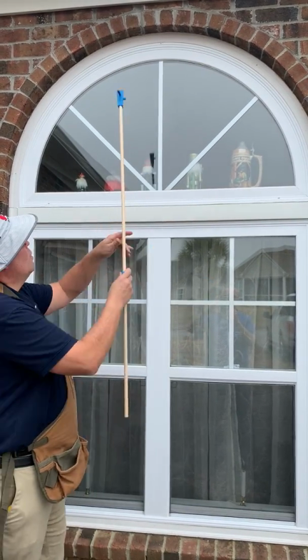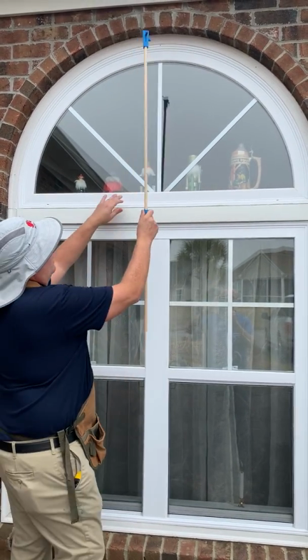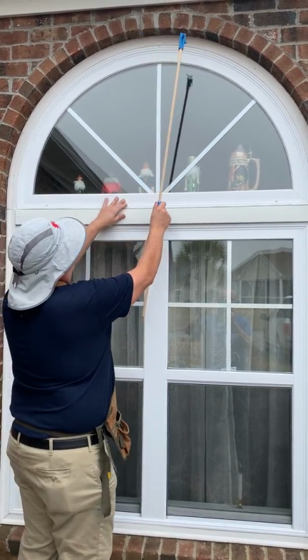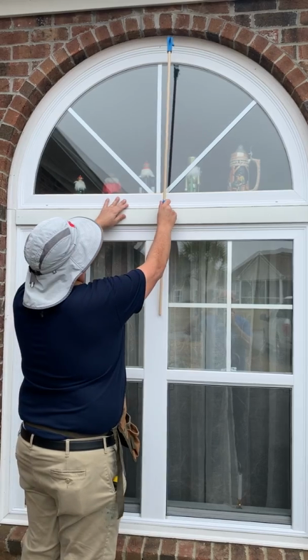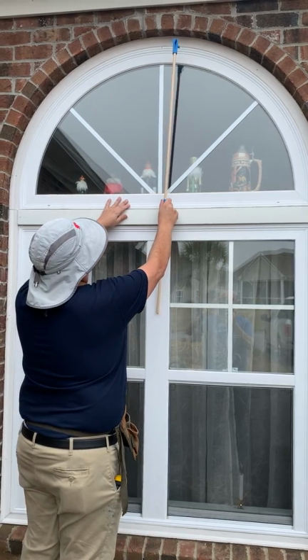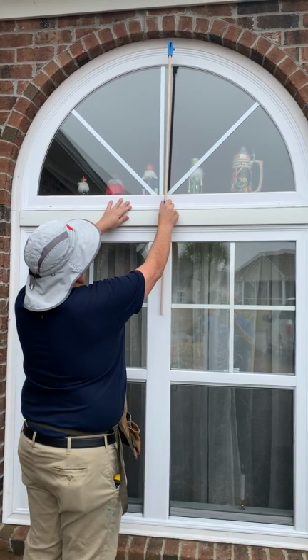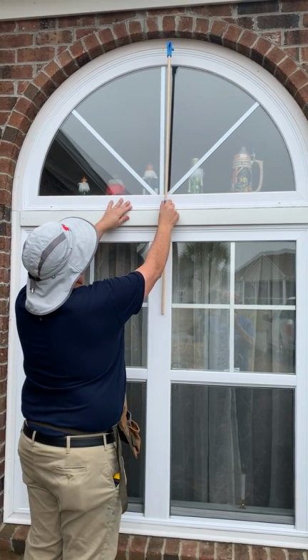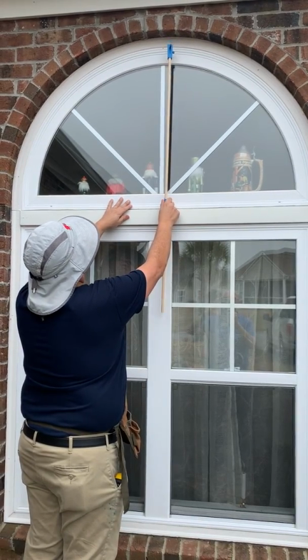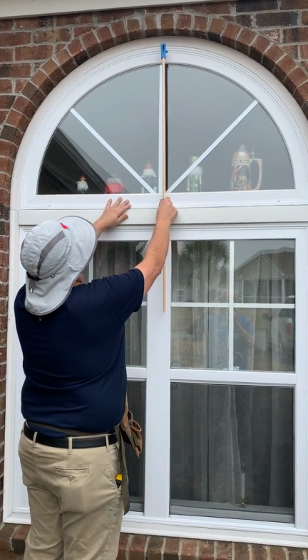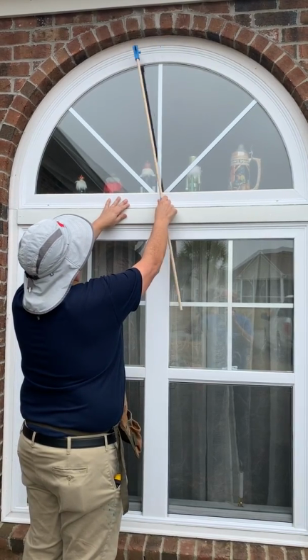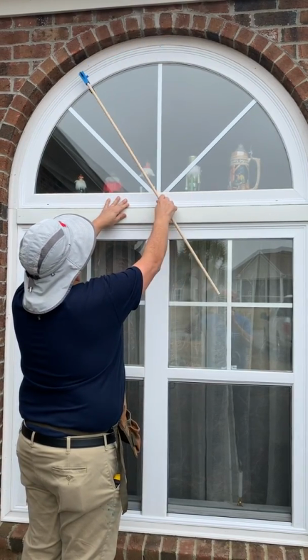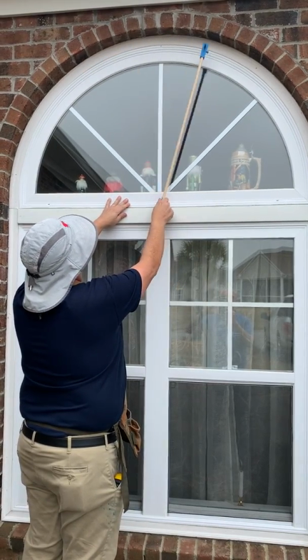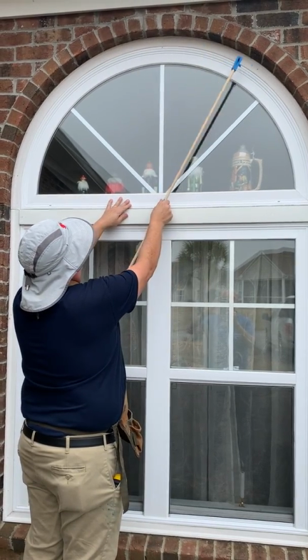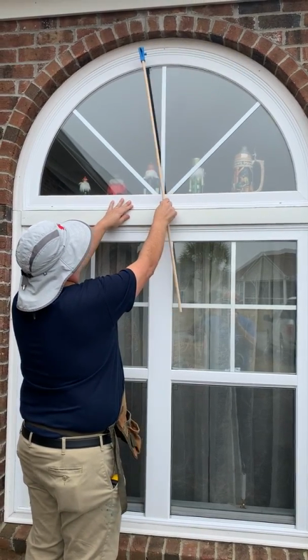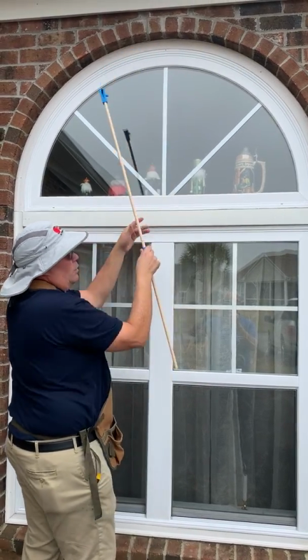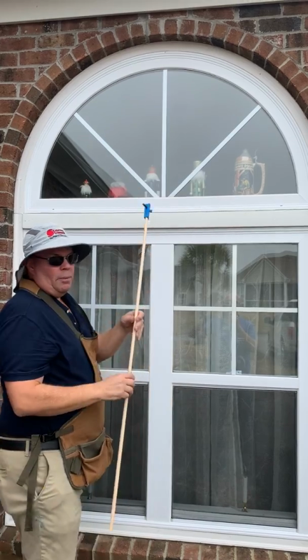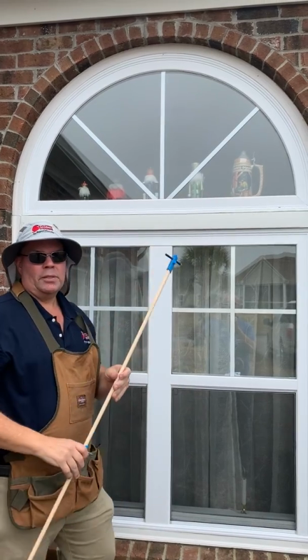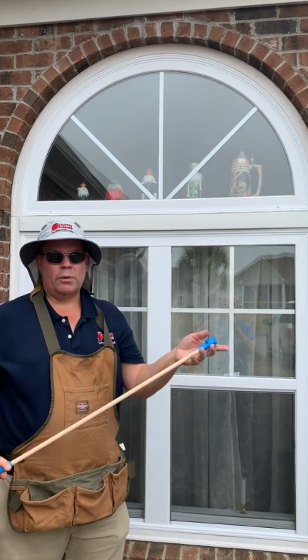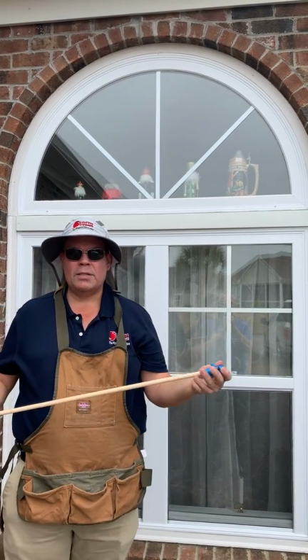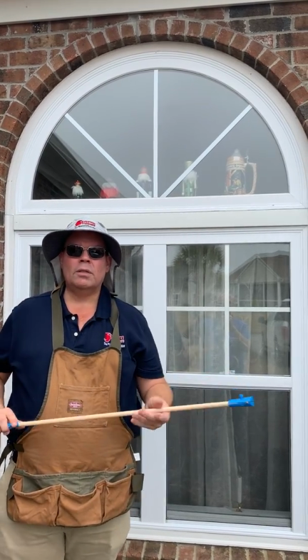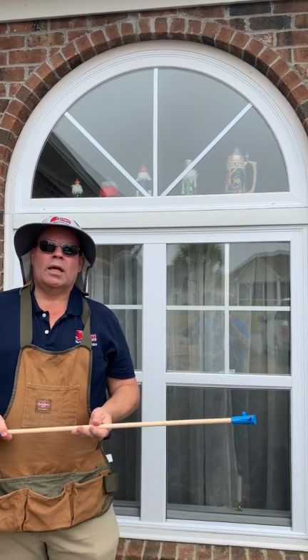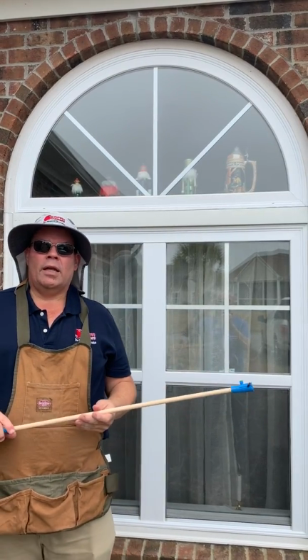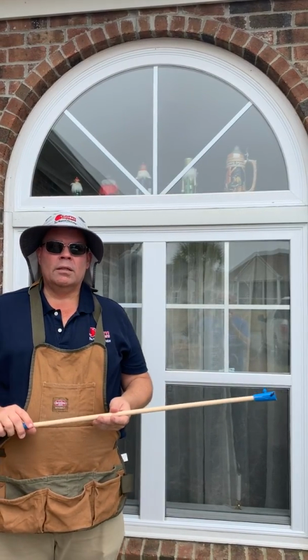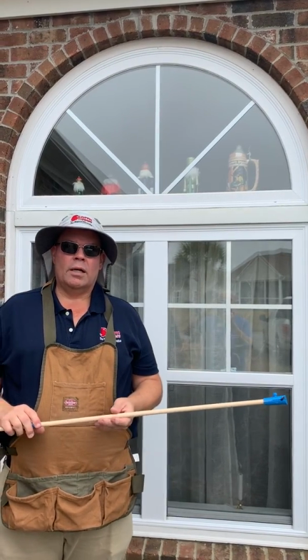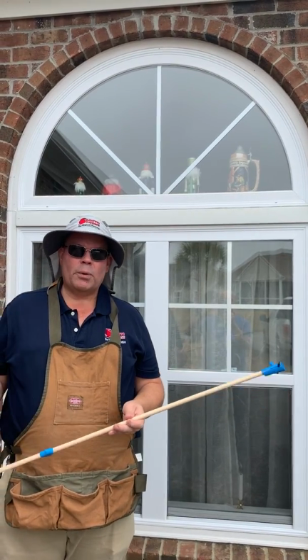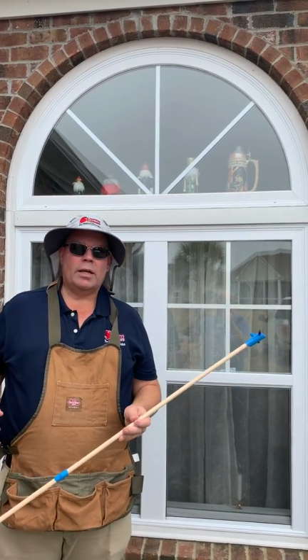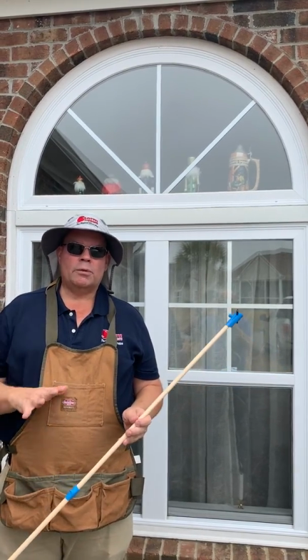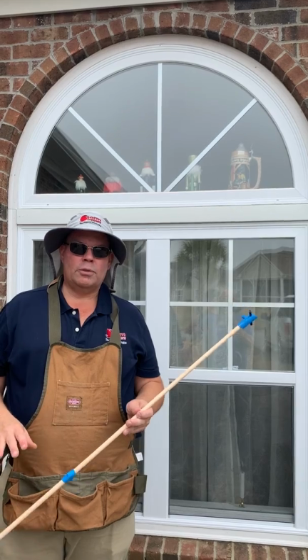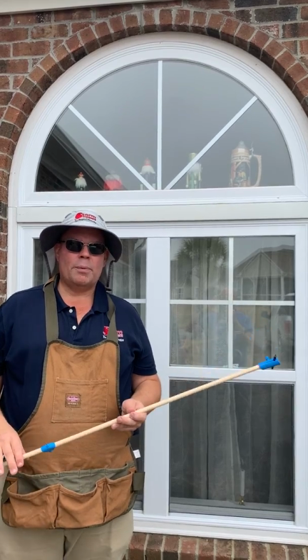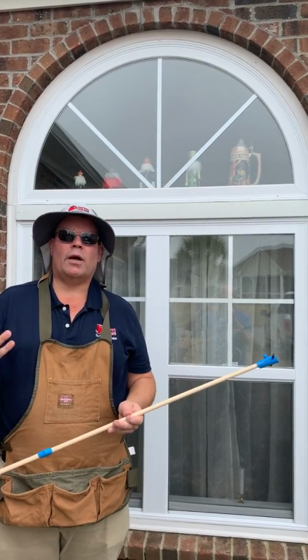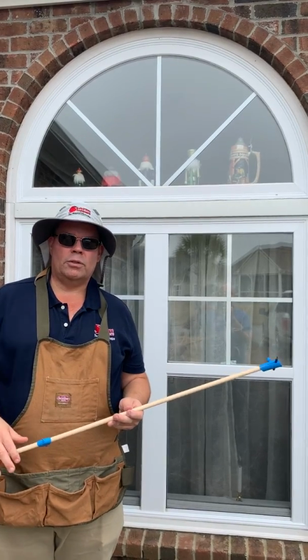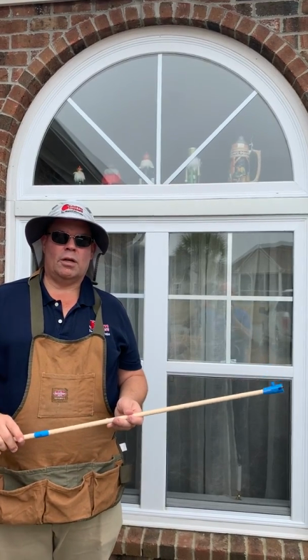You would then transfer this to the material, trace the shape on the material with the pencil. The best way to cut it — I wouldn't use the carpet knife — I'd use the jigsaw.